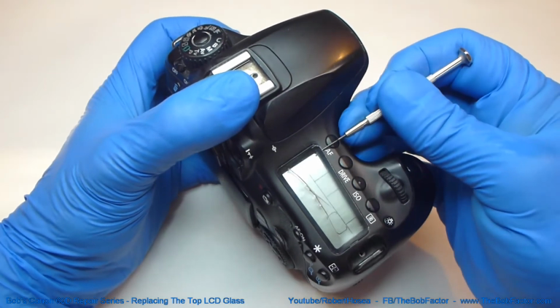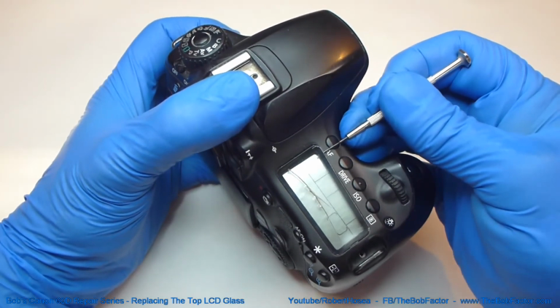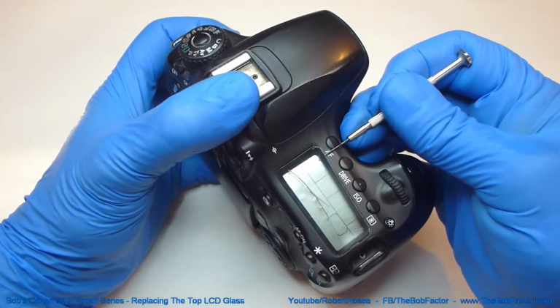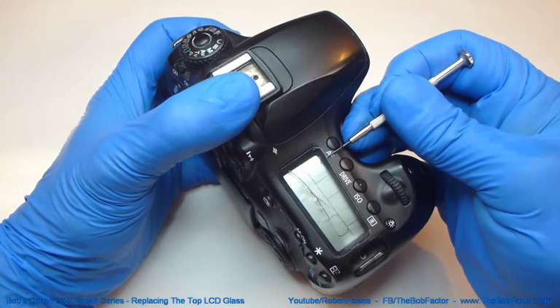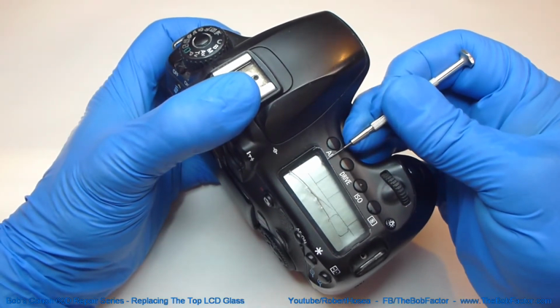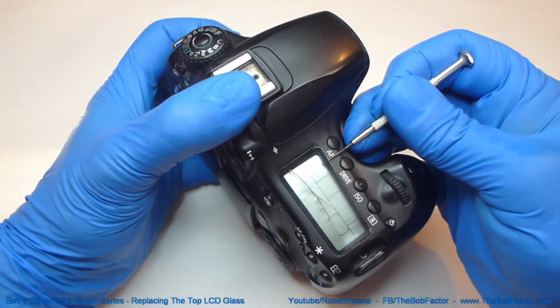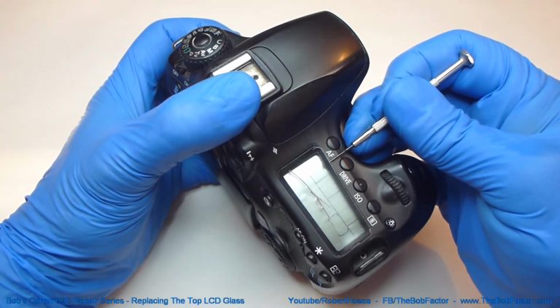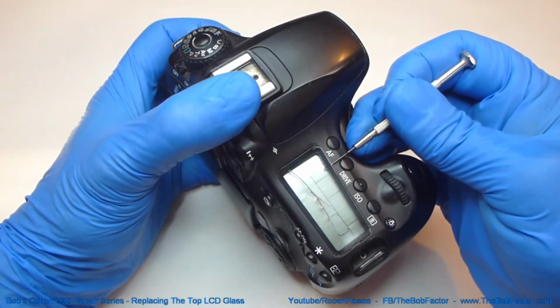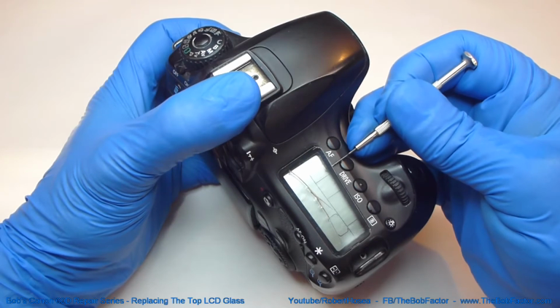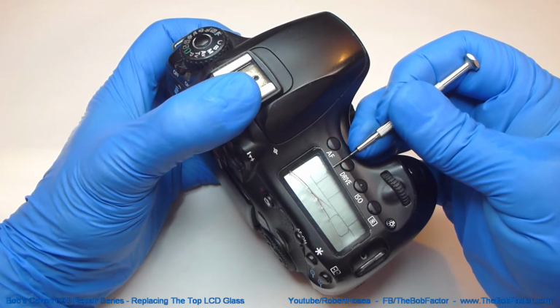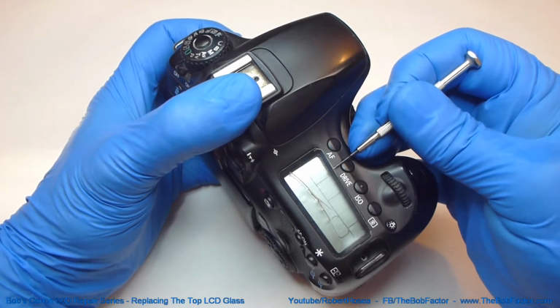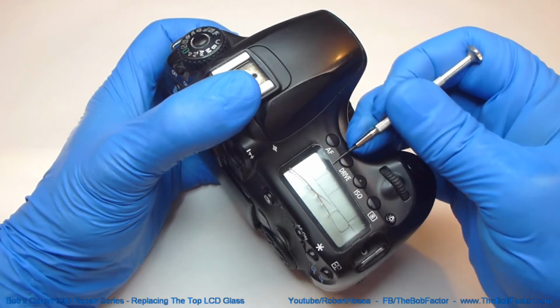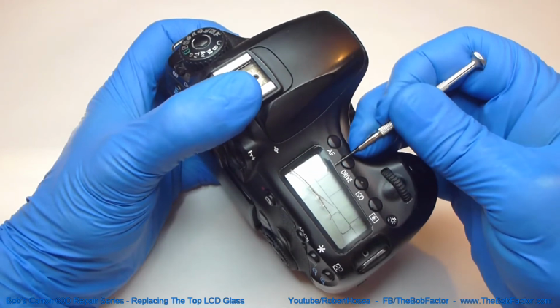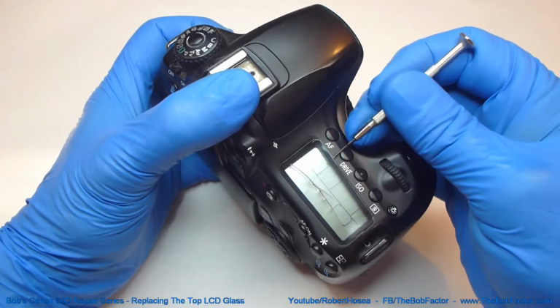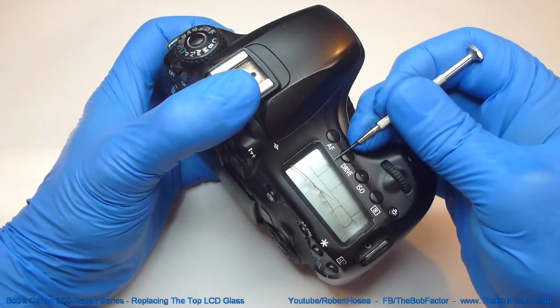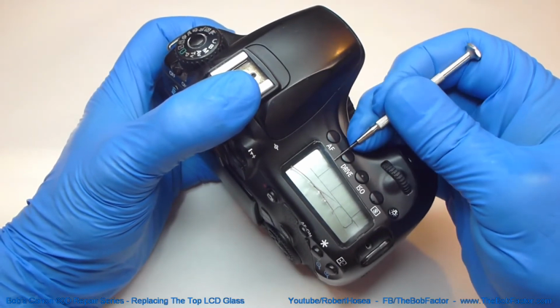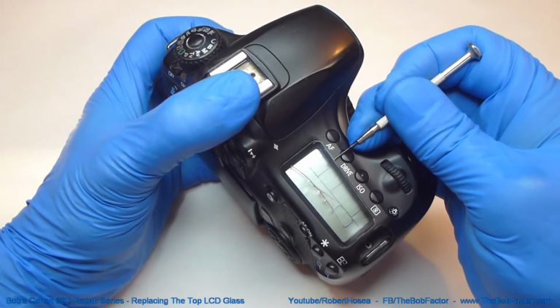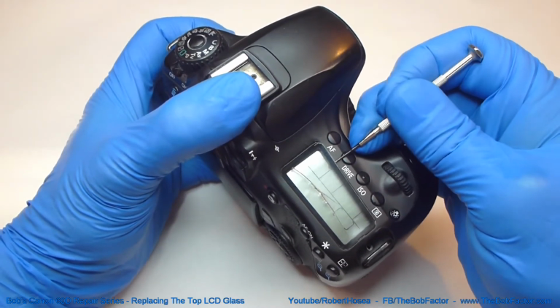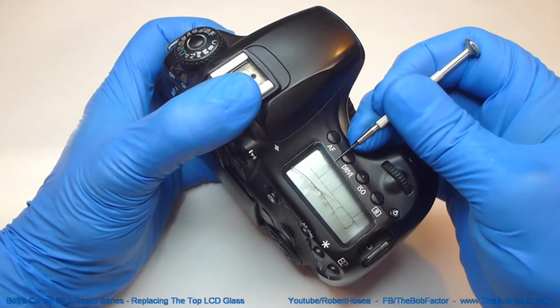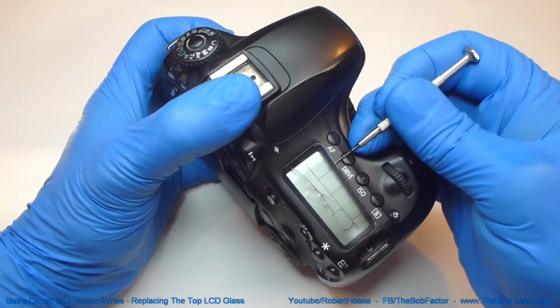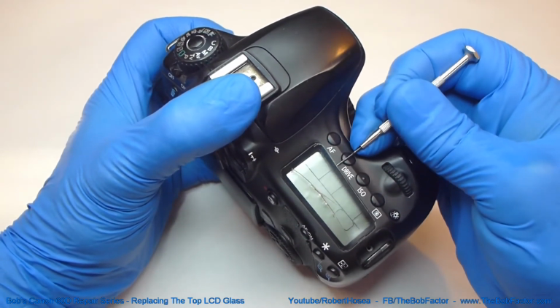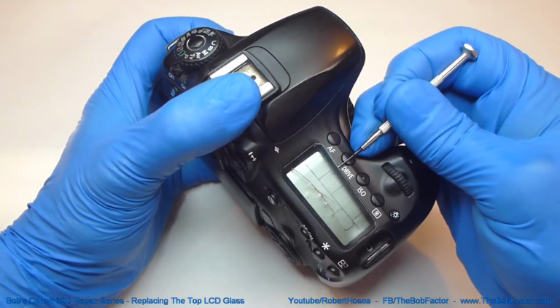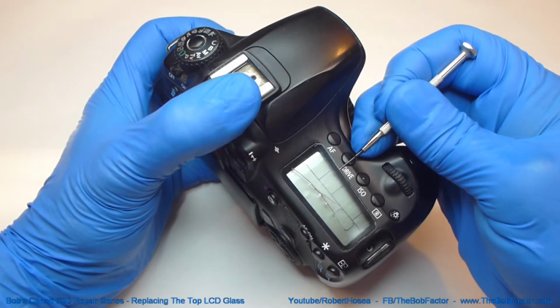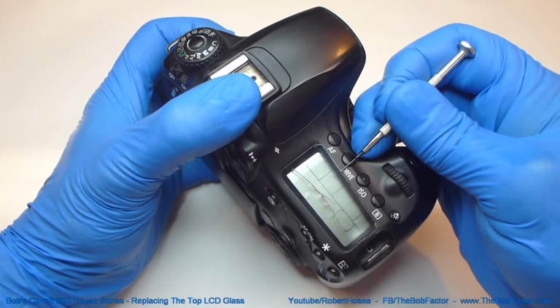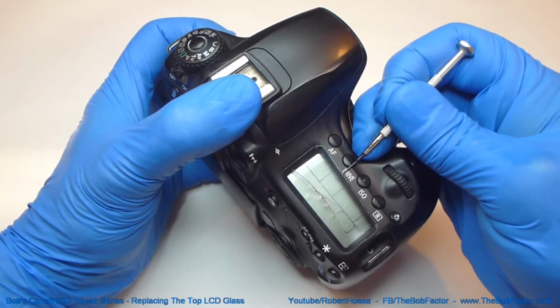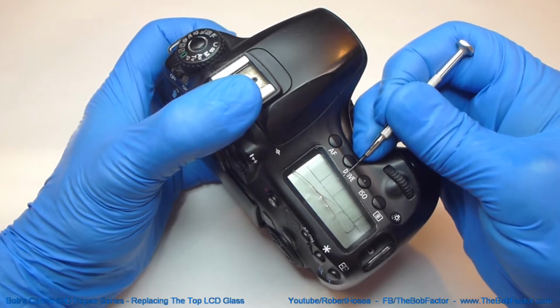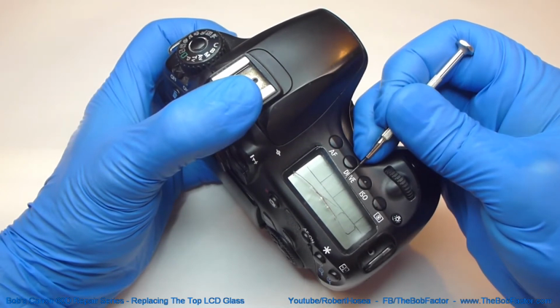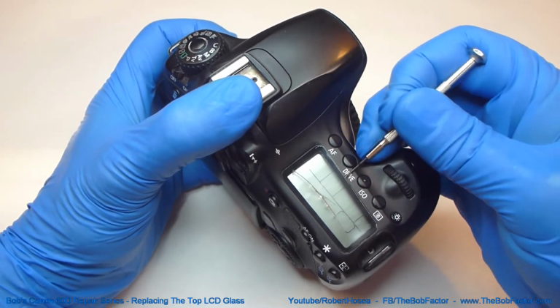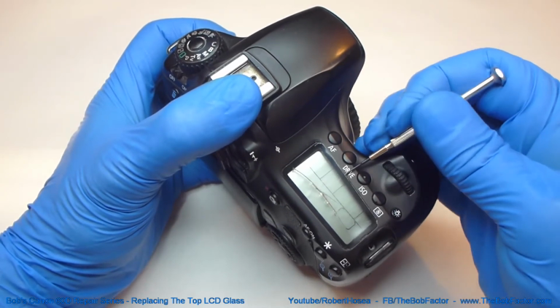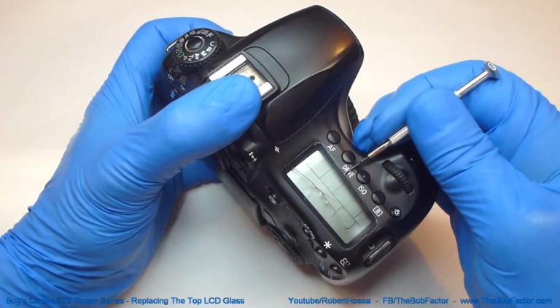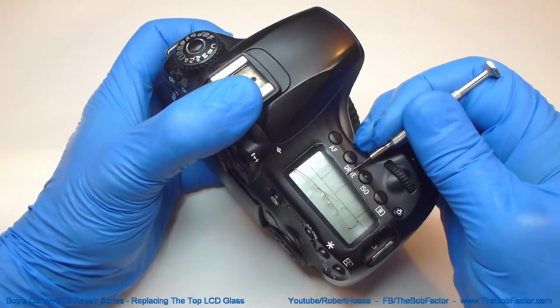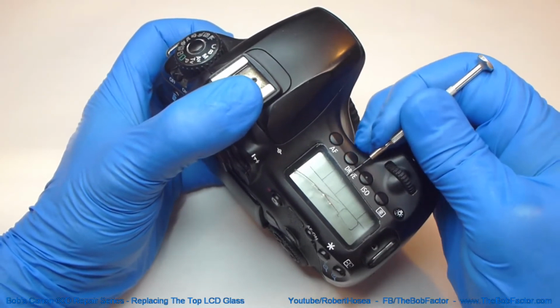Be careful that you don't push whatever you're using — if it's a knife or a screwdriver — down inside and hit the LCD unit, because you'll permanently scratch it.